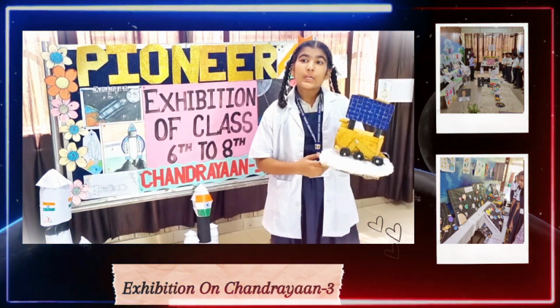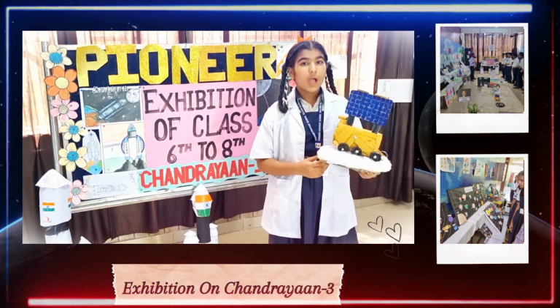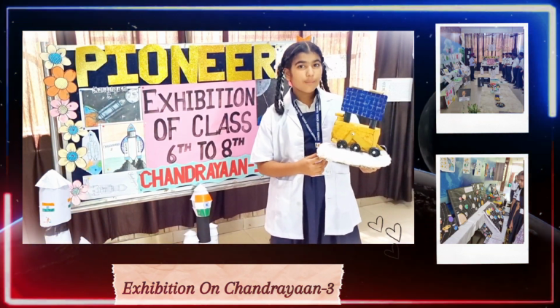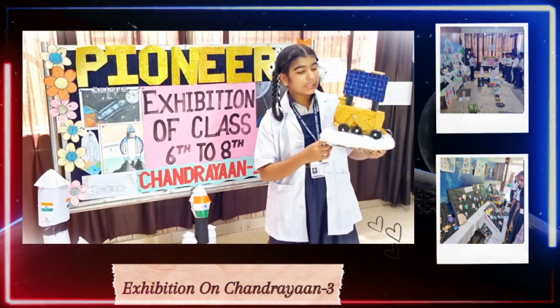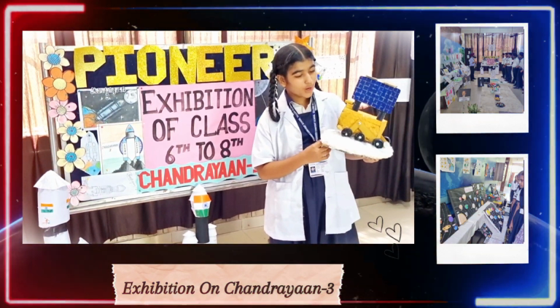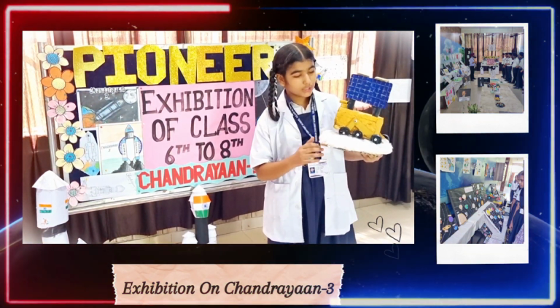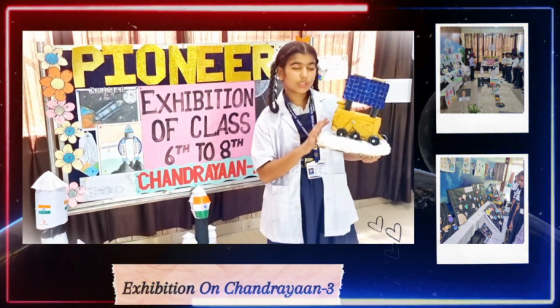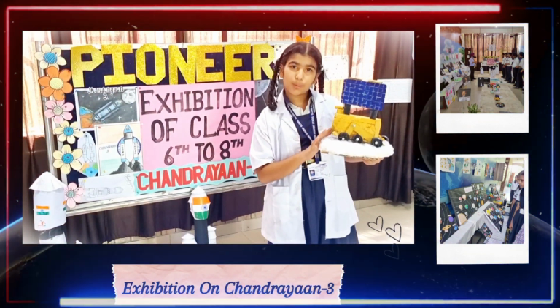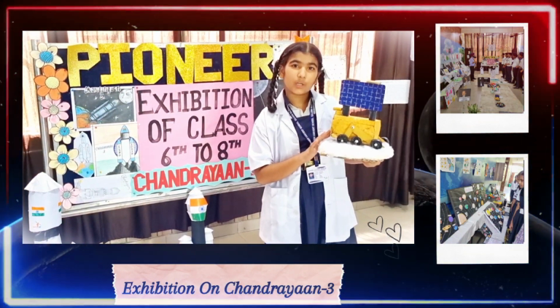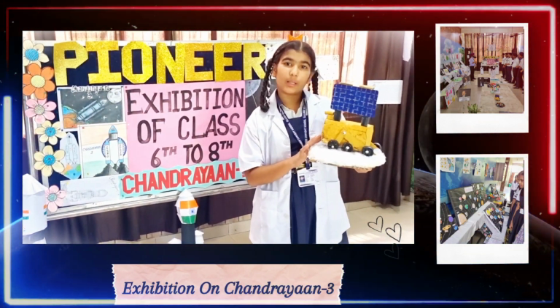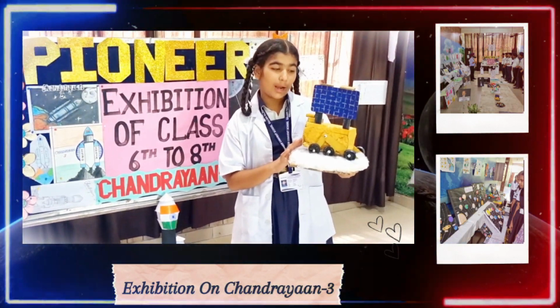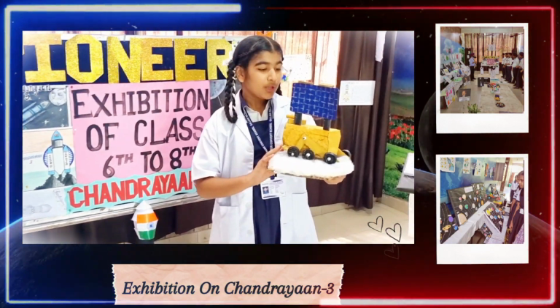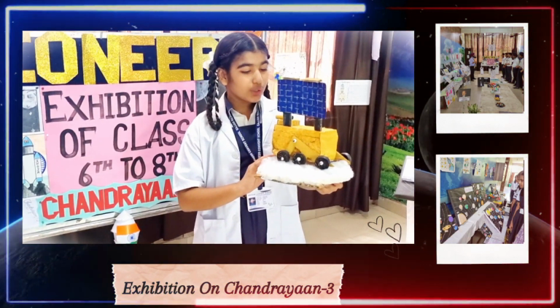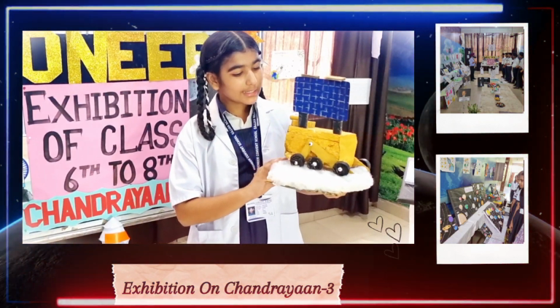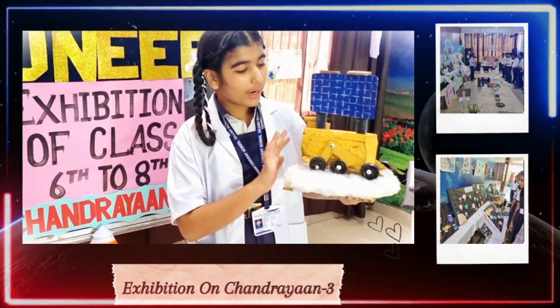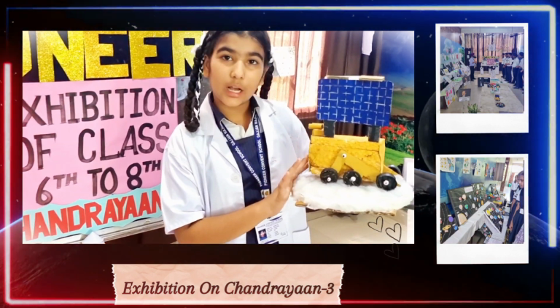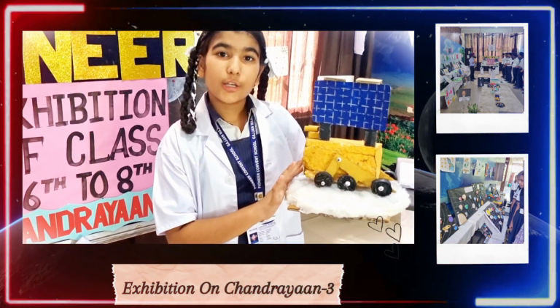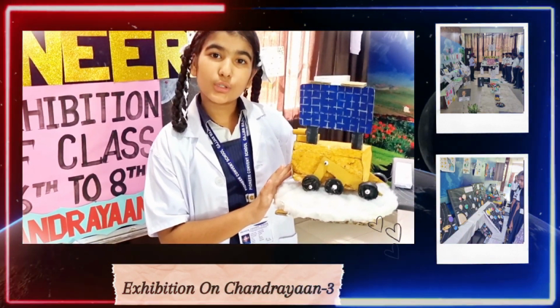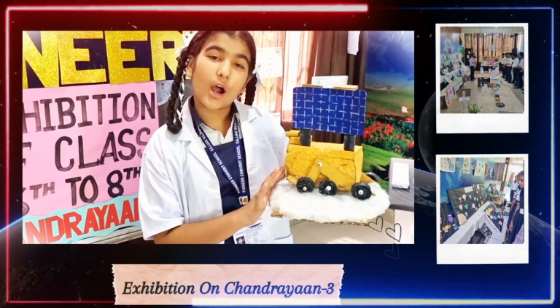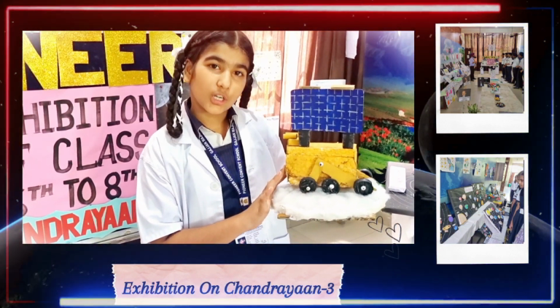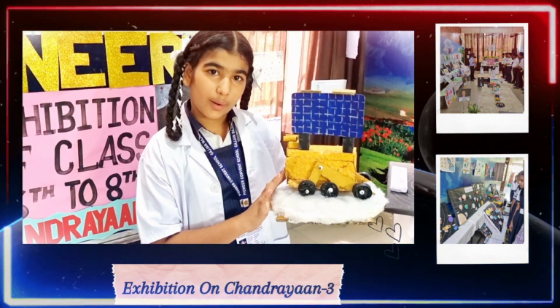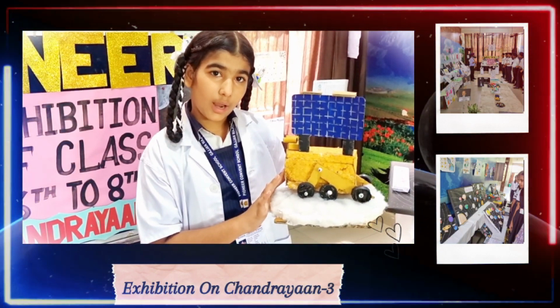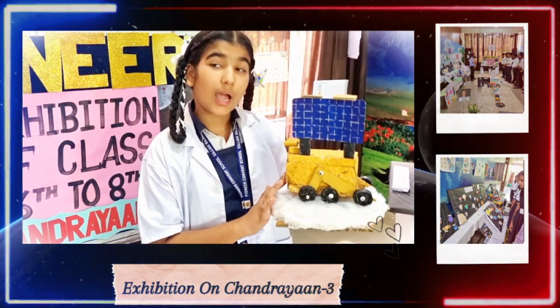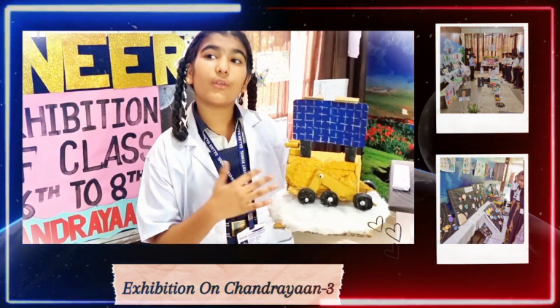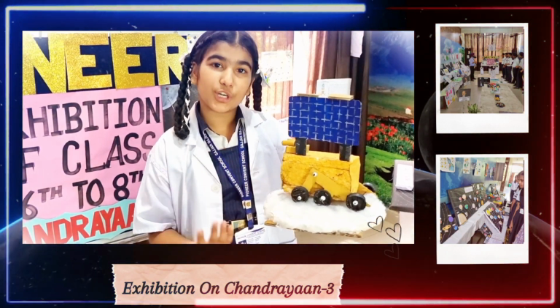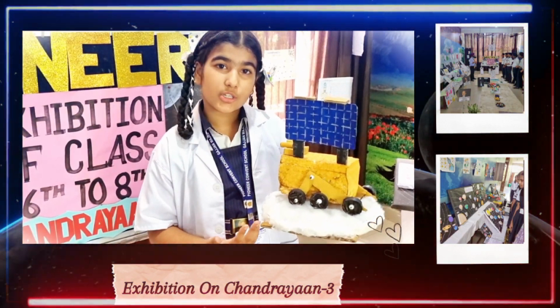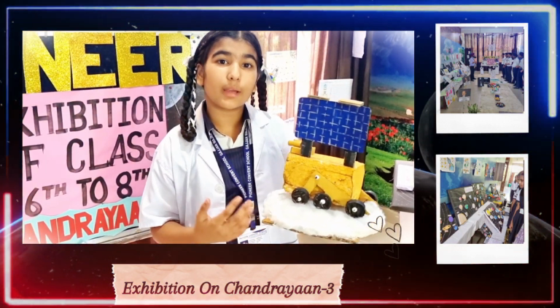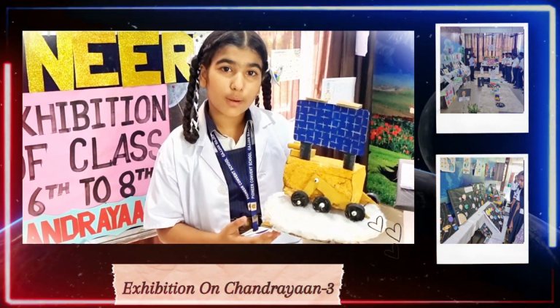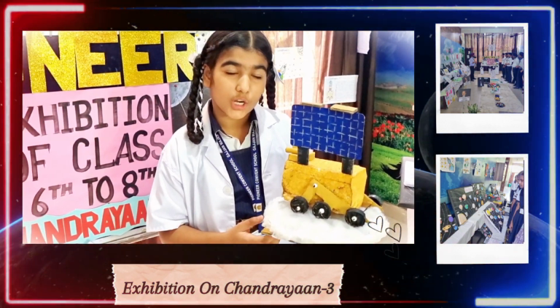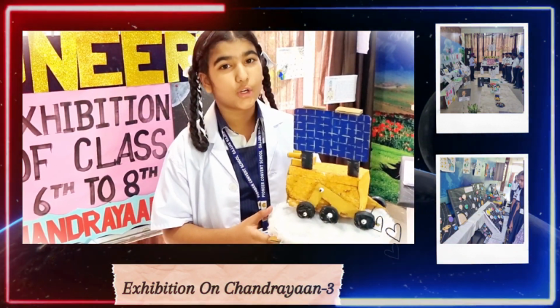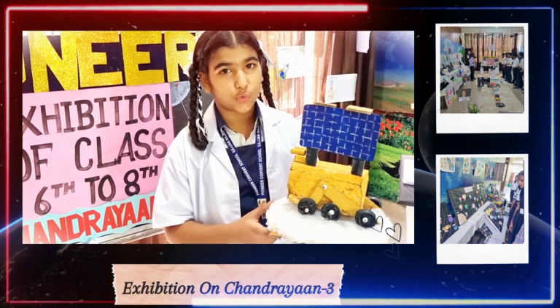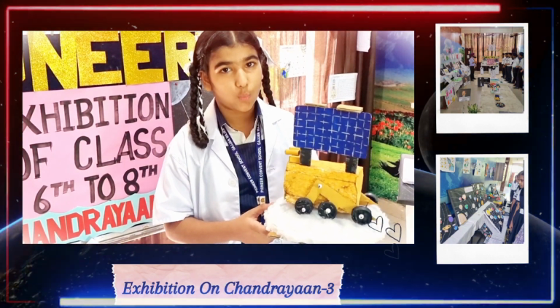I have made this model to explain really well. It is the vehicle used for Chandrayaan-1. Now, I will share some information about Chandrayaan-1.